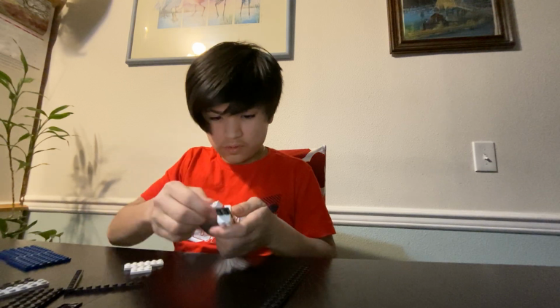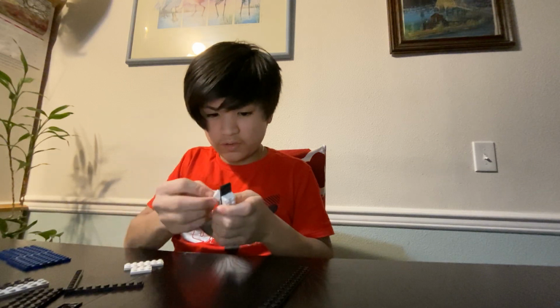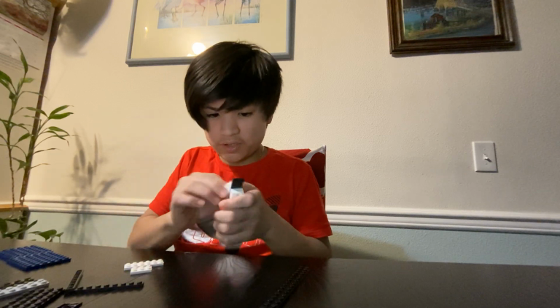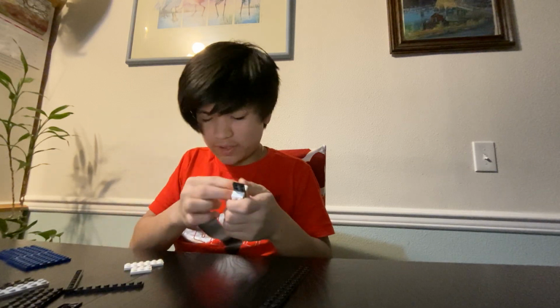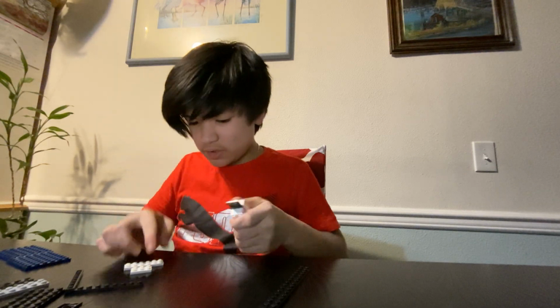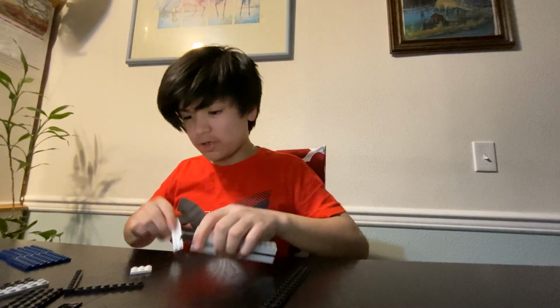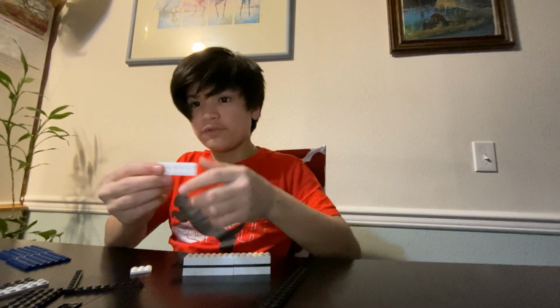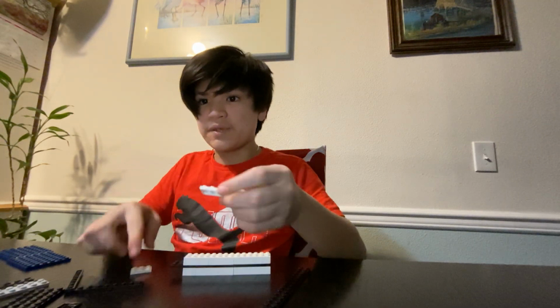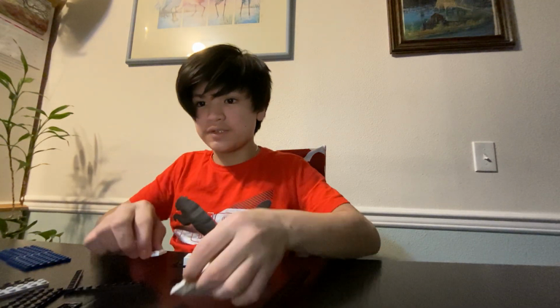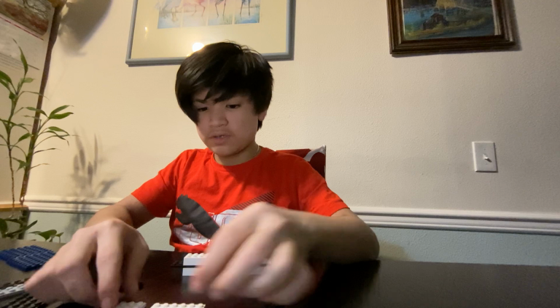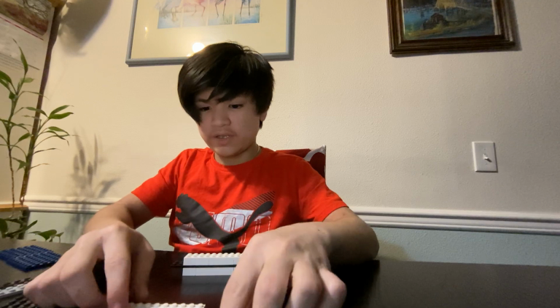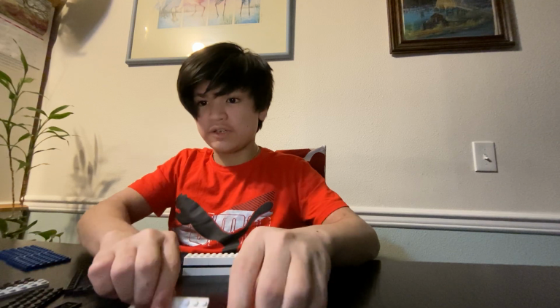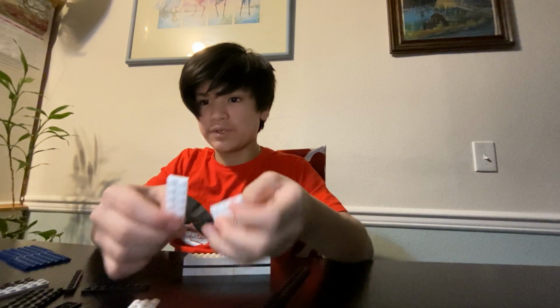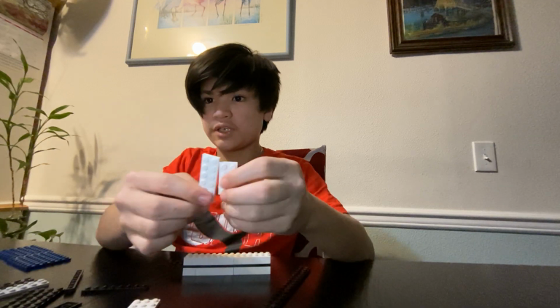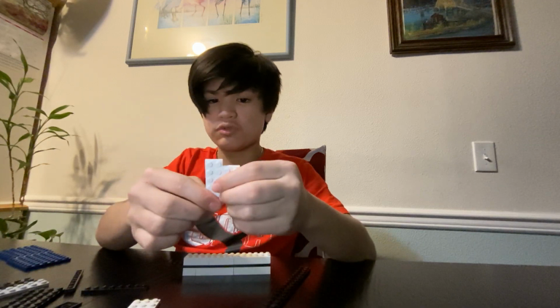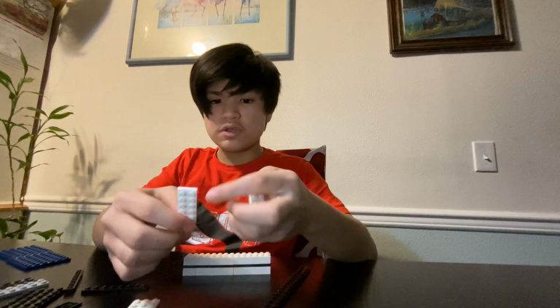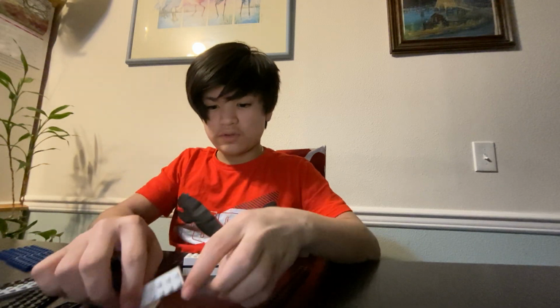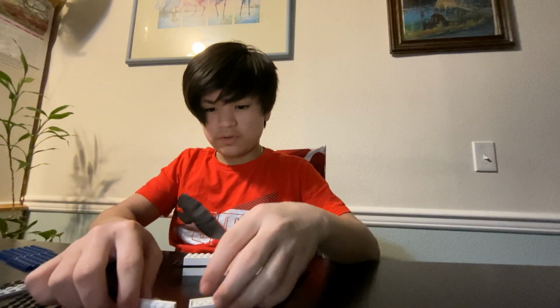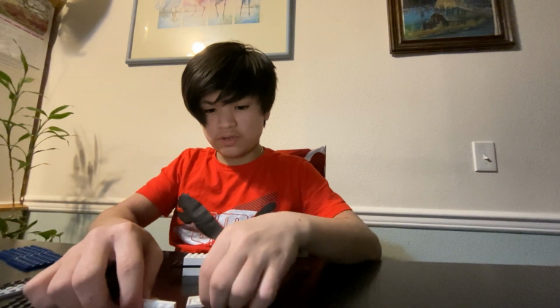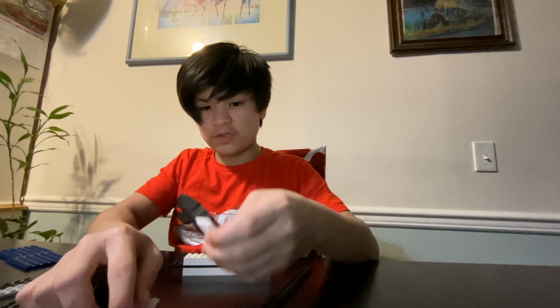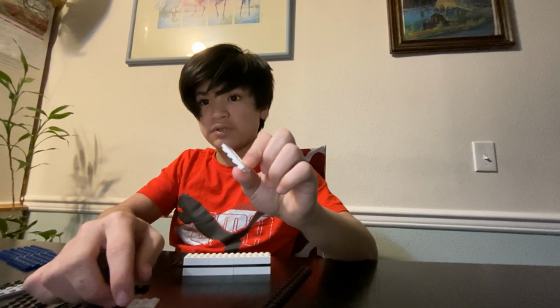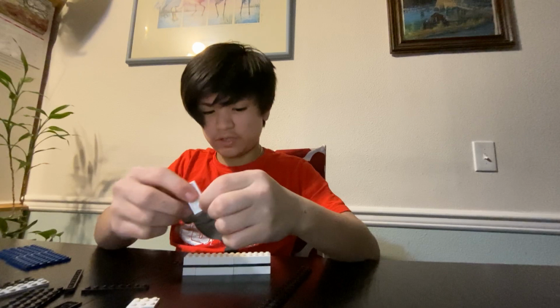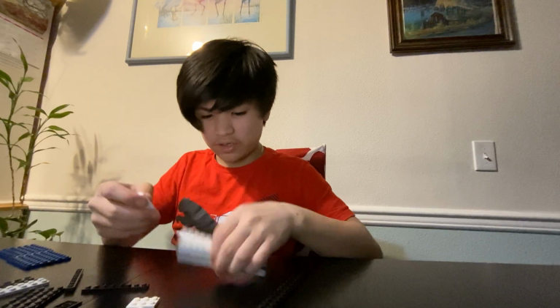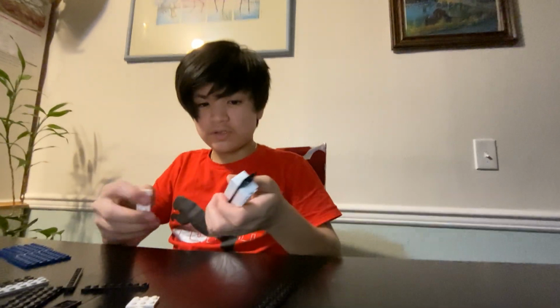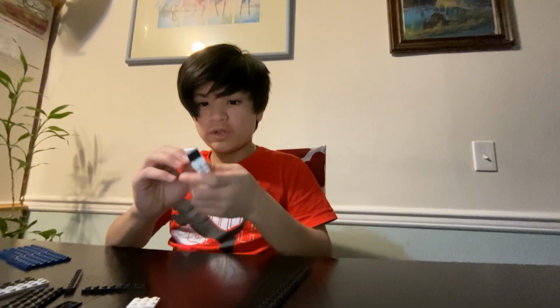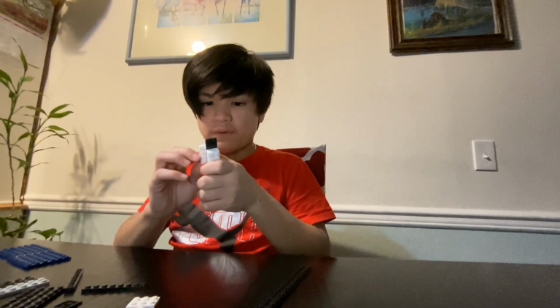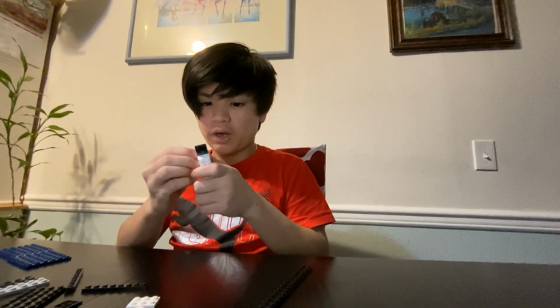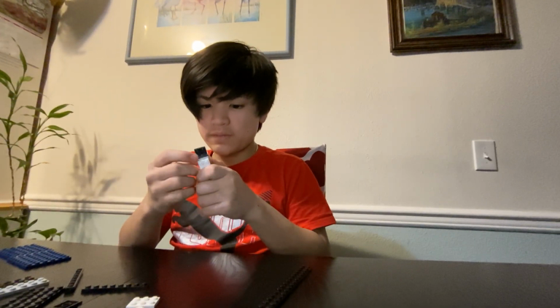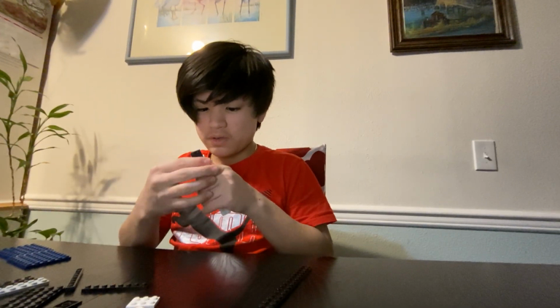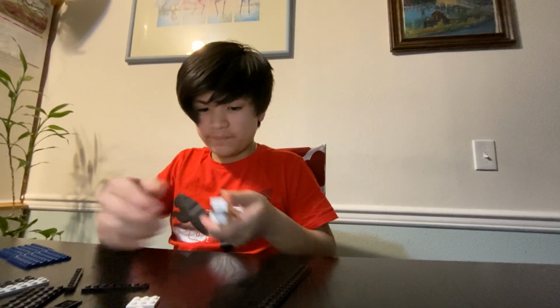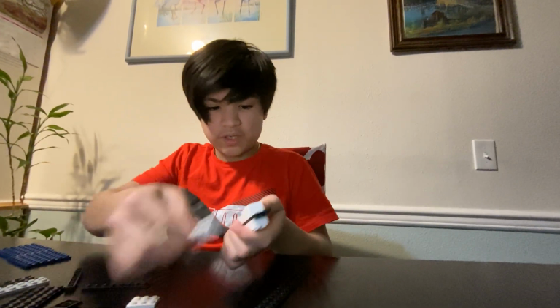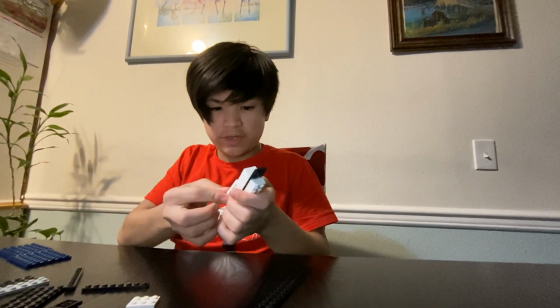So after you're done placing all your bricks, you're going to get your flat pieces. I didn't say you need flat pieces, but yeah, you do. This piece is optional, like I said. So you're going to hover over the bottom — keep doing that.